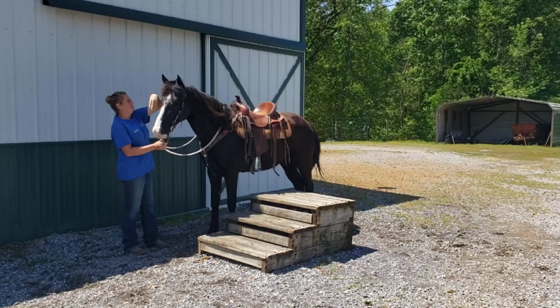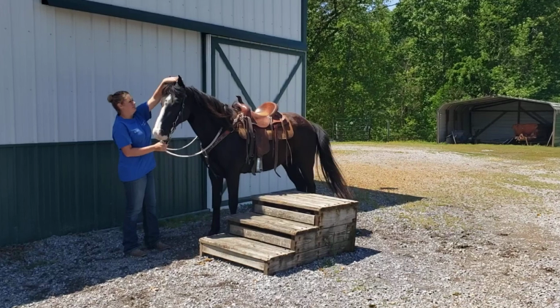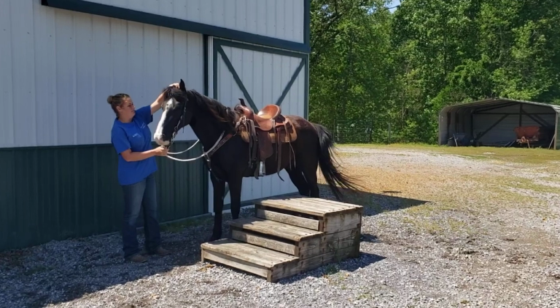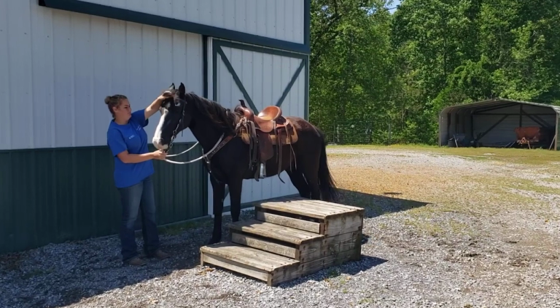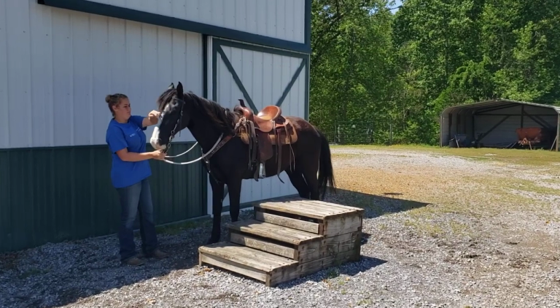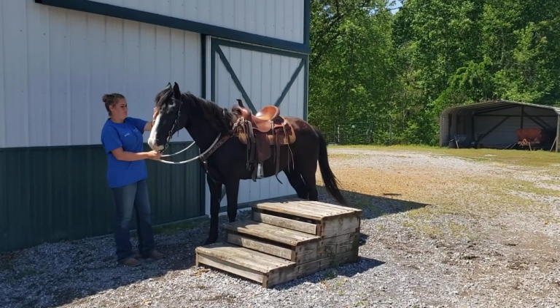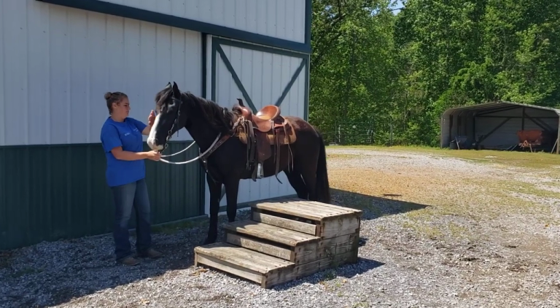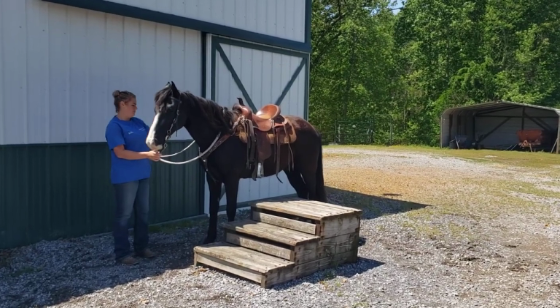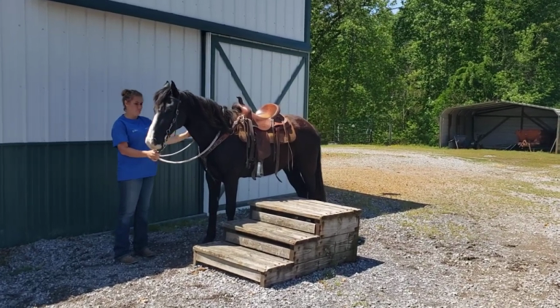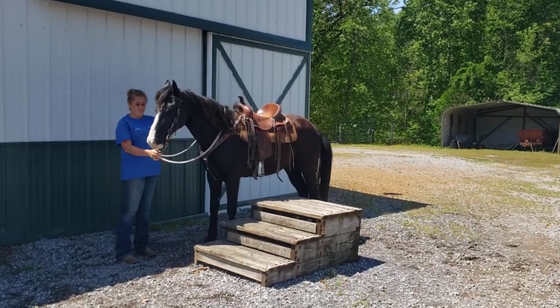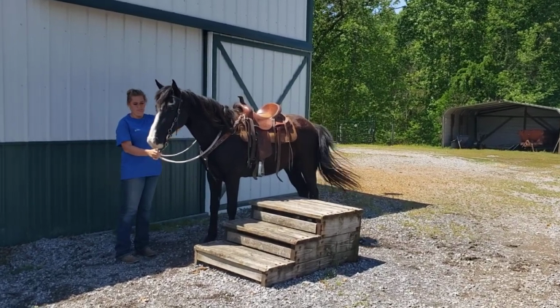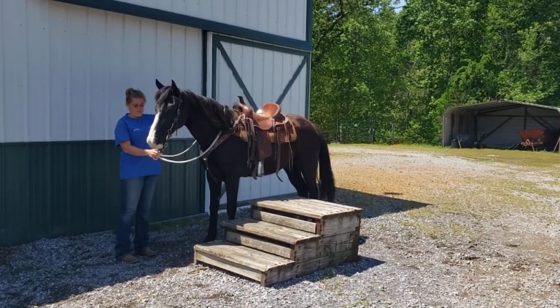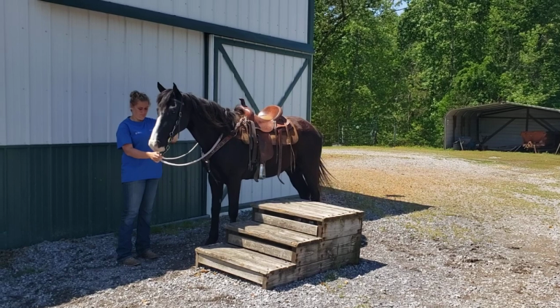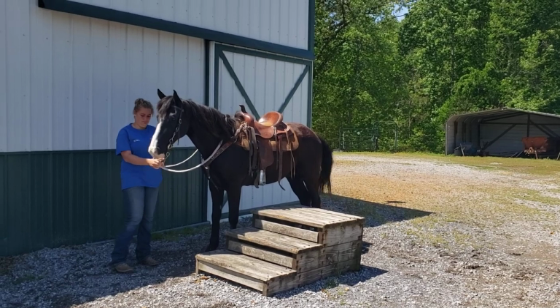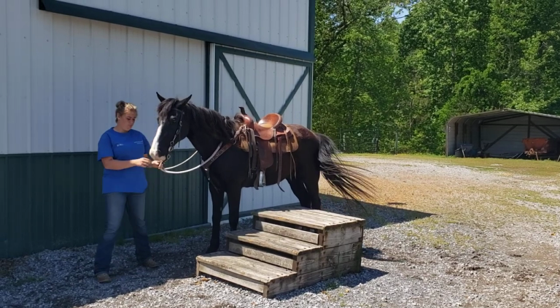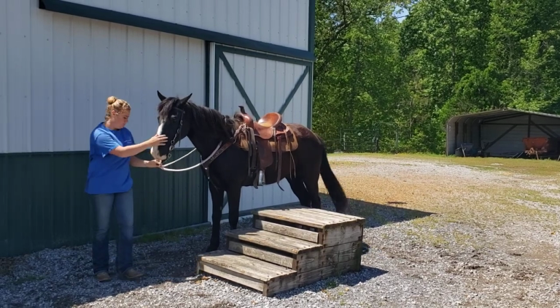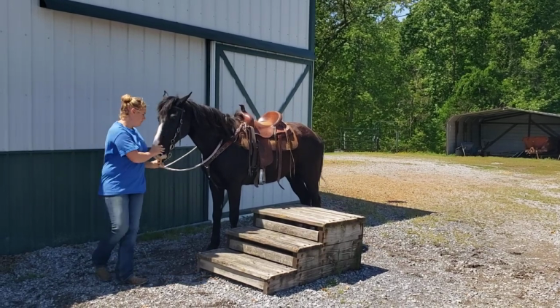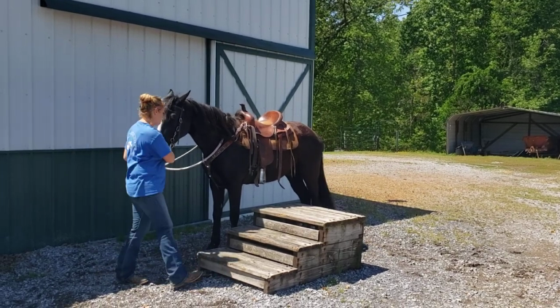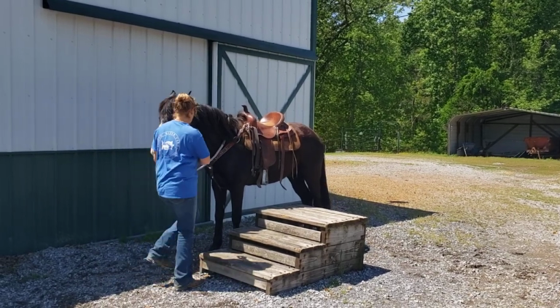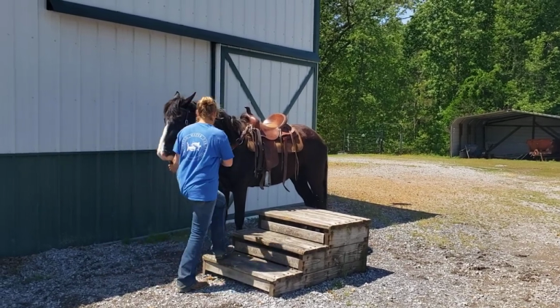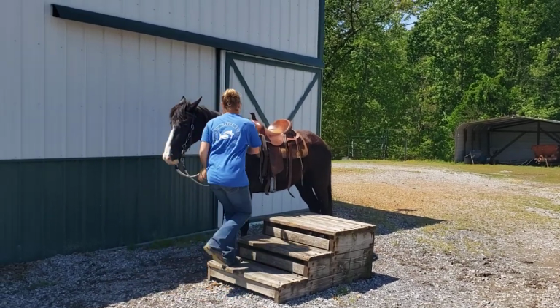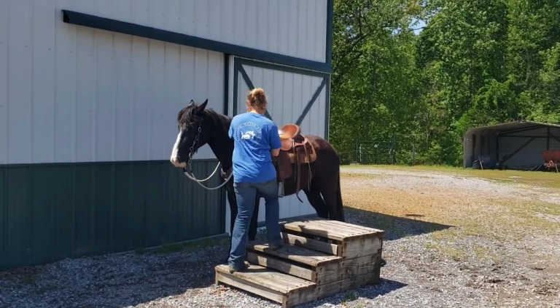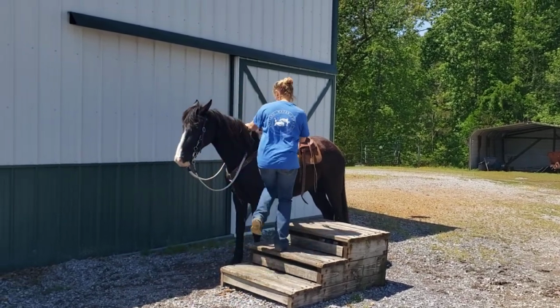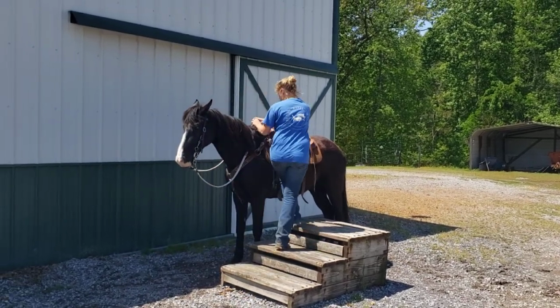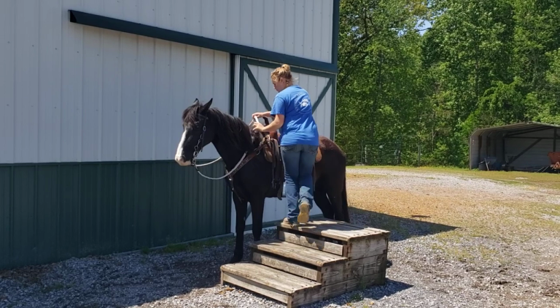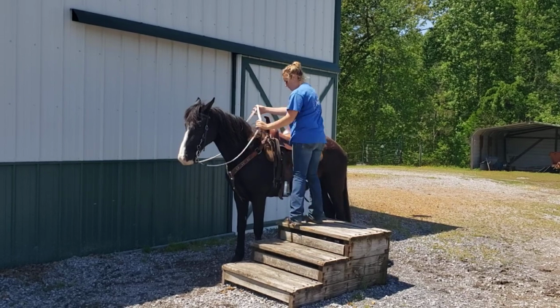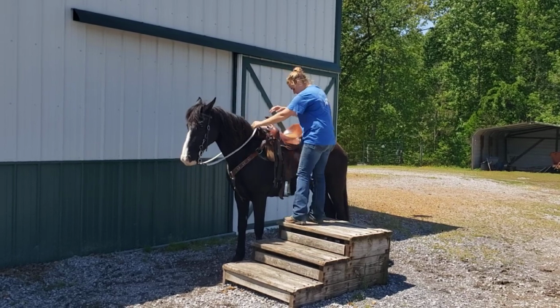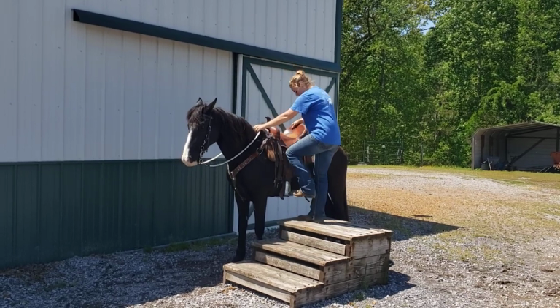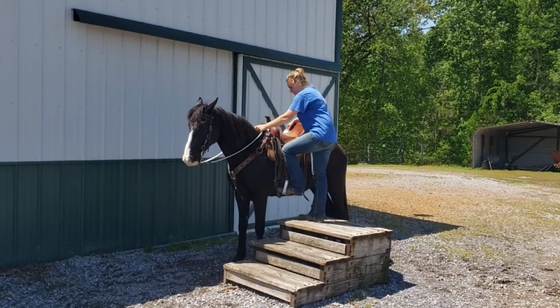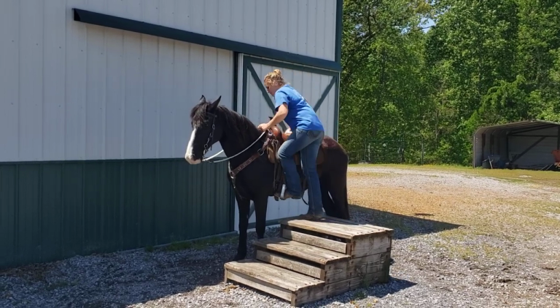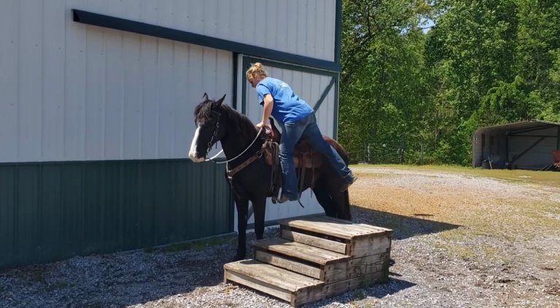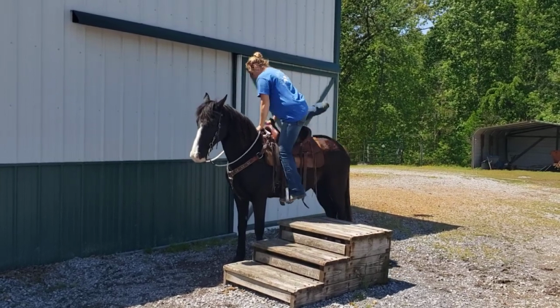This is General. His name is General, Jazz is his registered name. He's got a lot of Pusher and Generator in him. He's absolutely gorgeous, loves to be petted, stands good for mounting, and walks off beautifully.